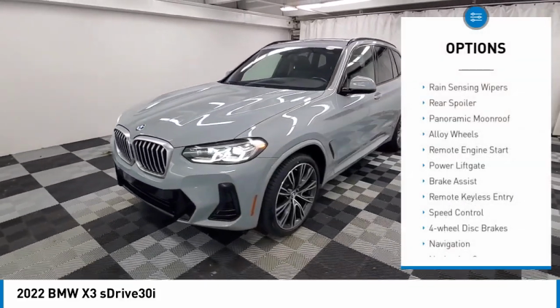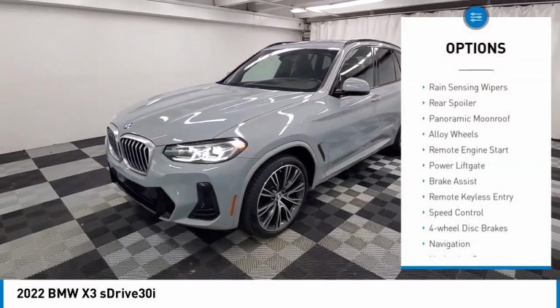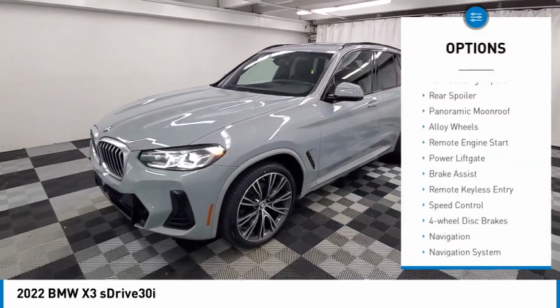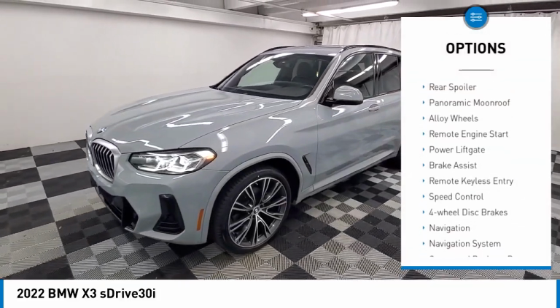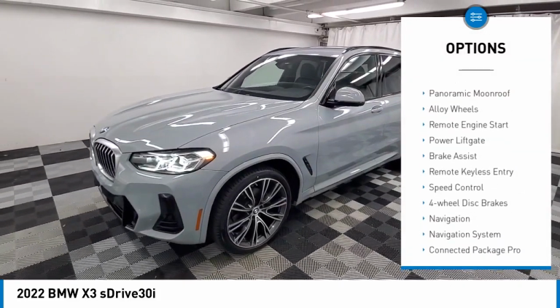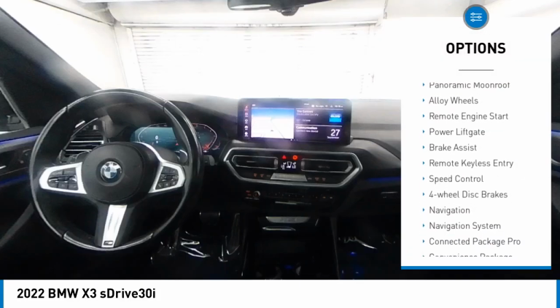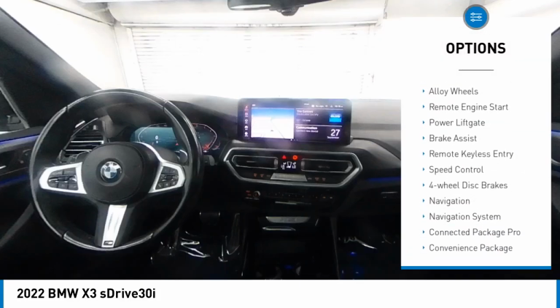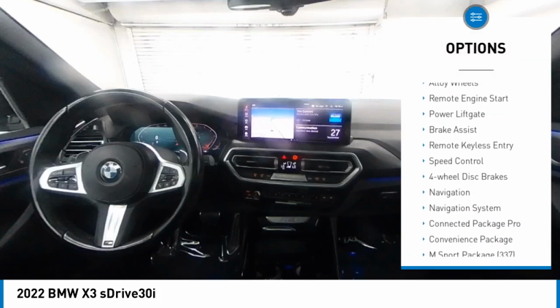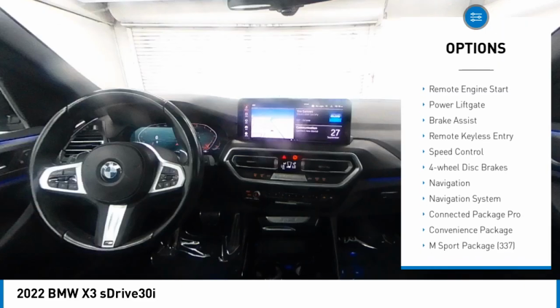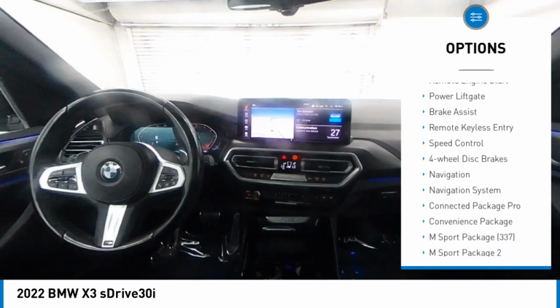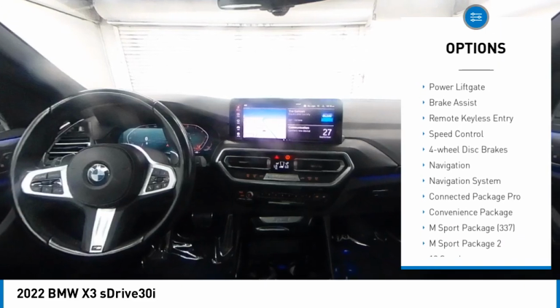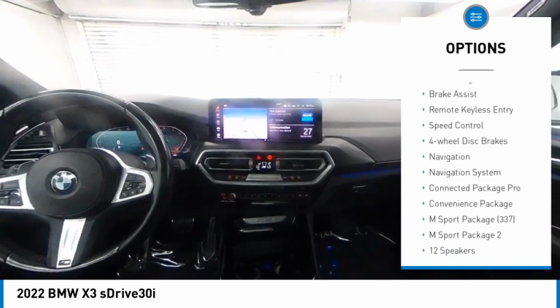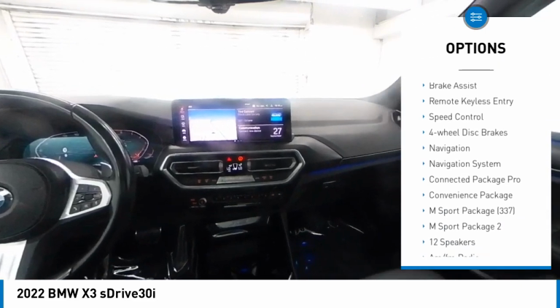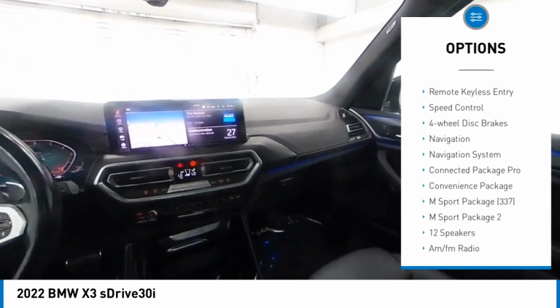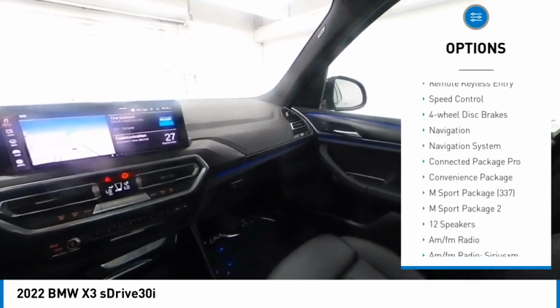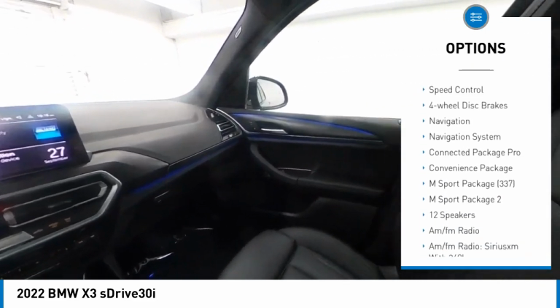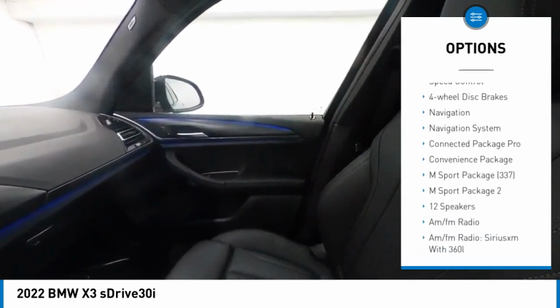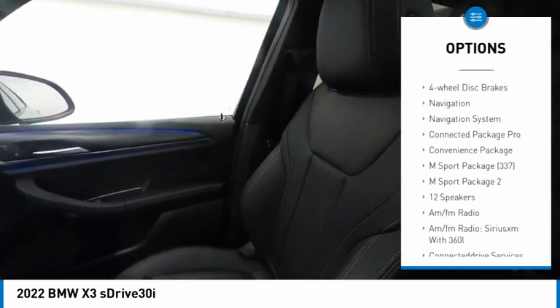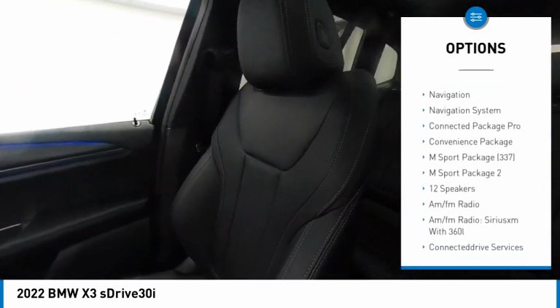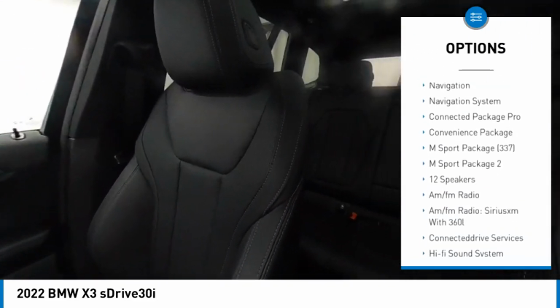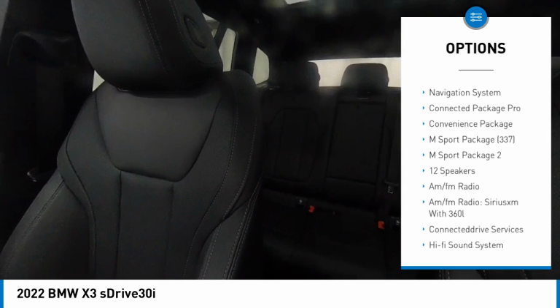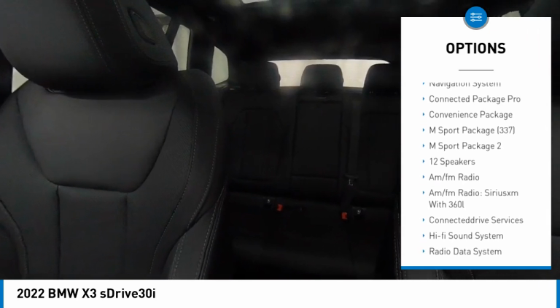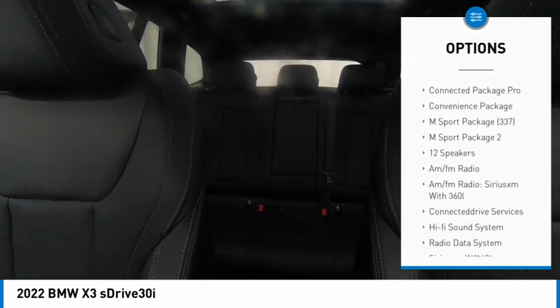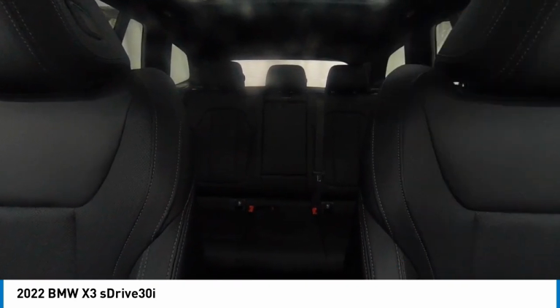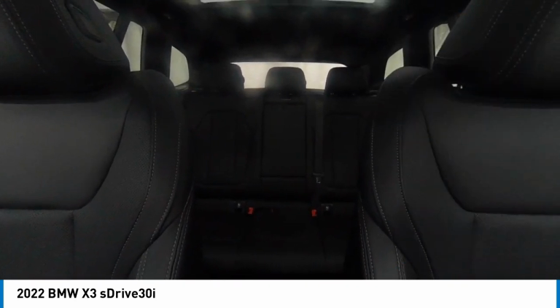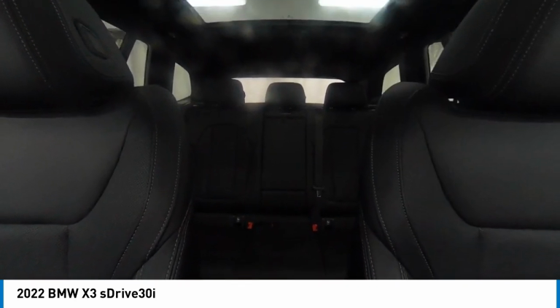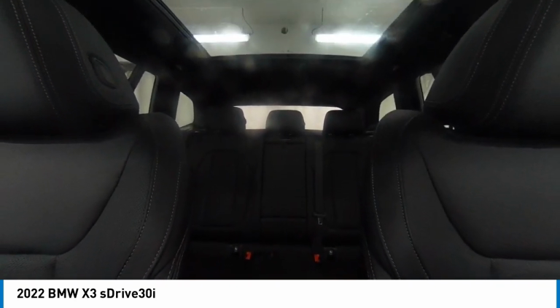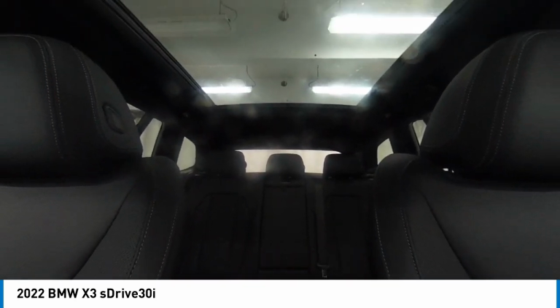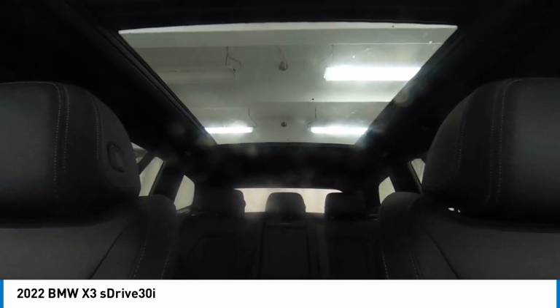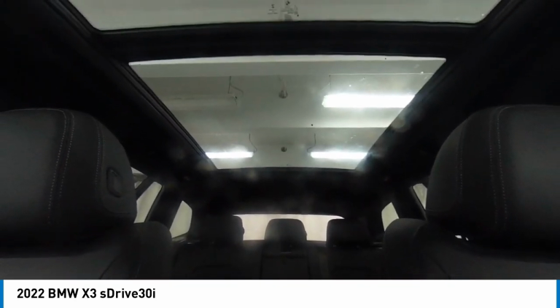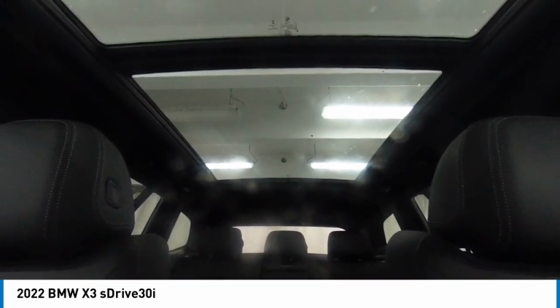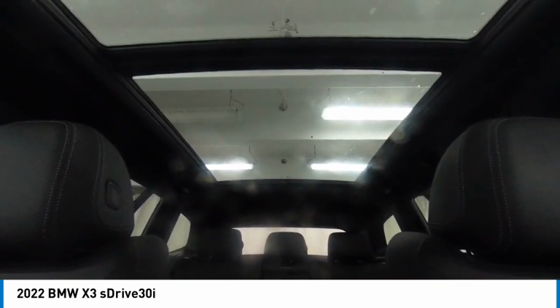Rain-sensing wipers, rear spoiler, panoramic moonroof, alloy wheels, remote engine start, power lift gate, brake assist, remote keyless entry, speed control, four-wheel disc brakes.